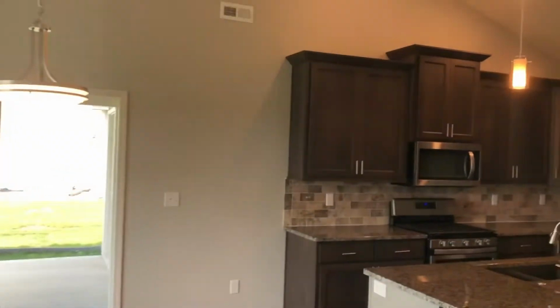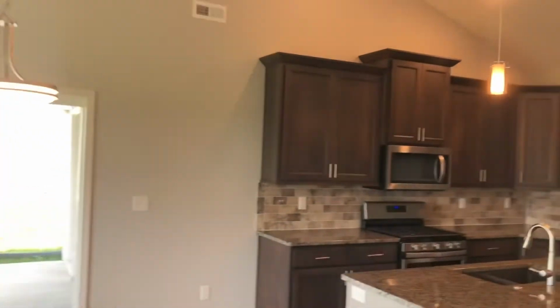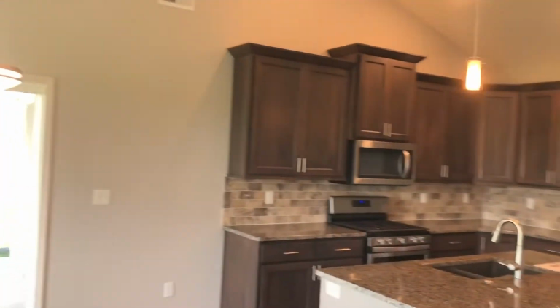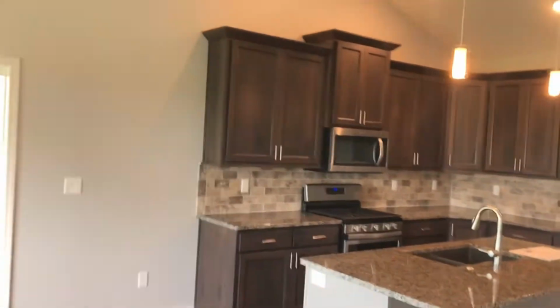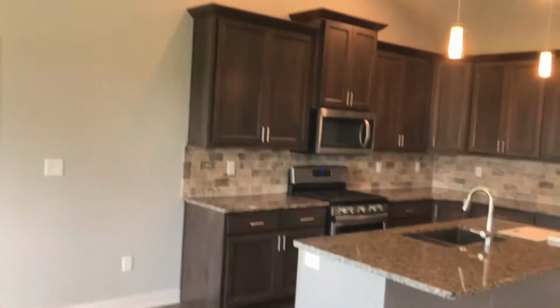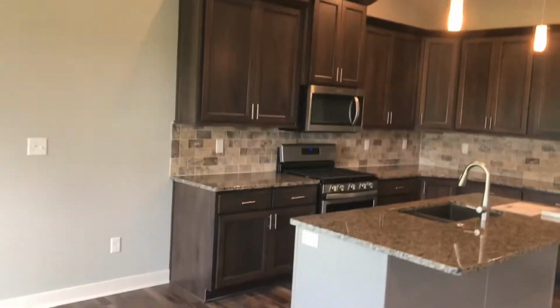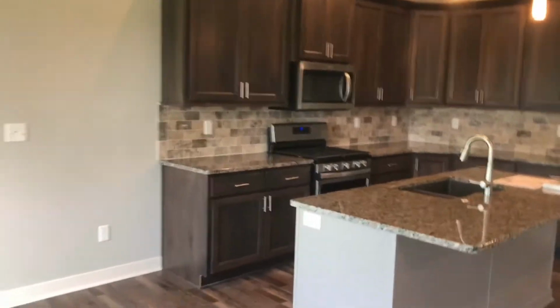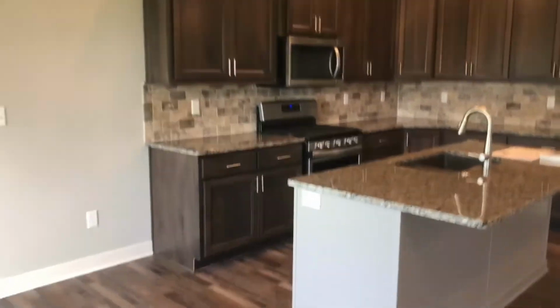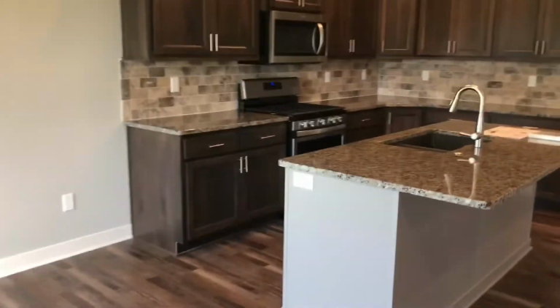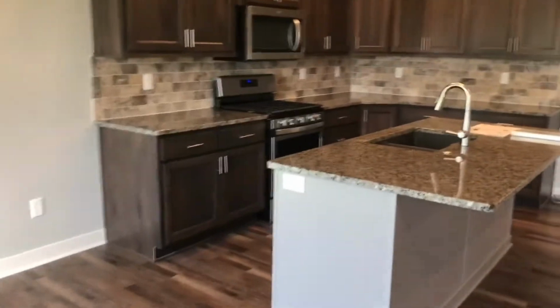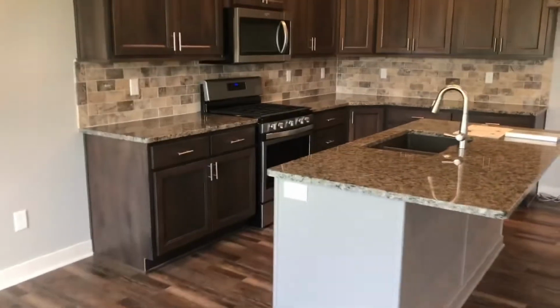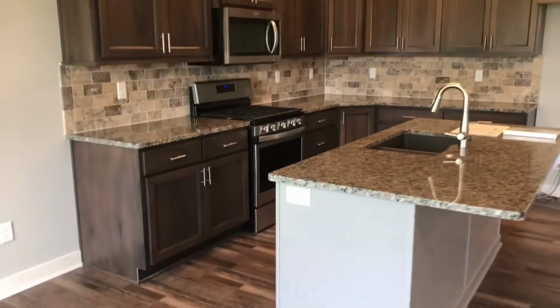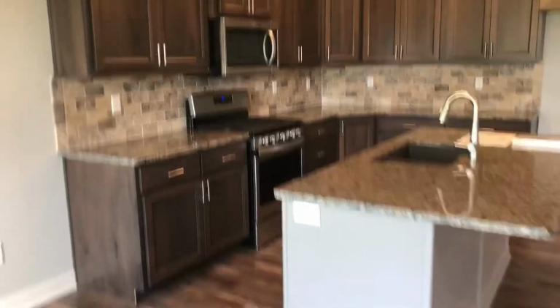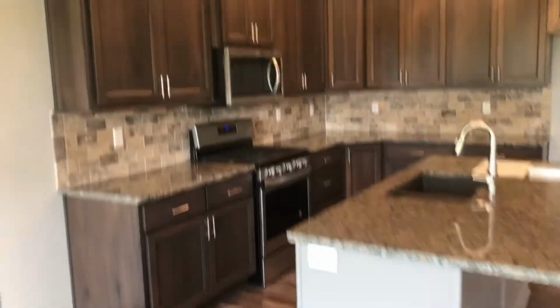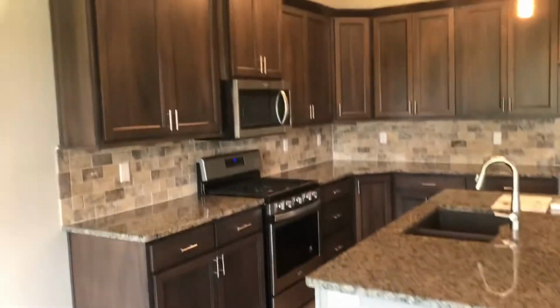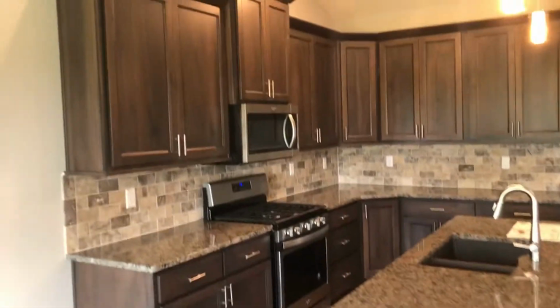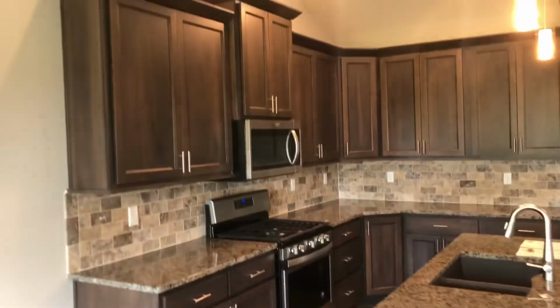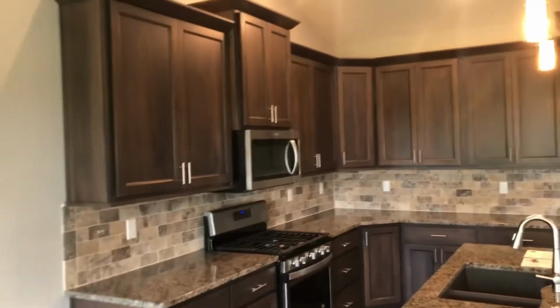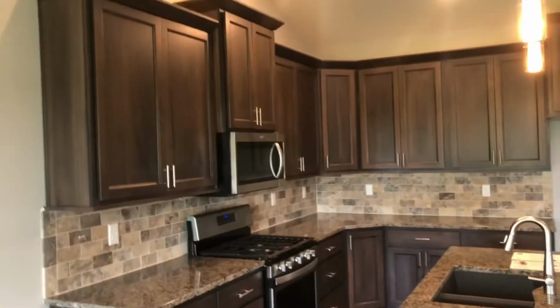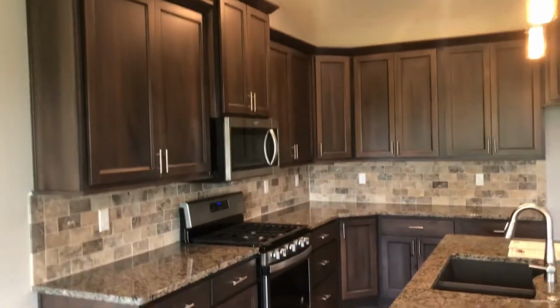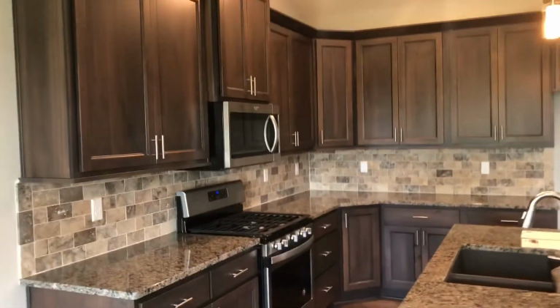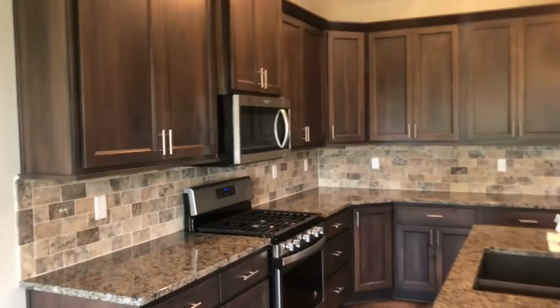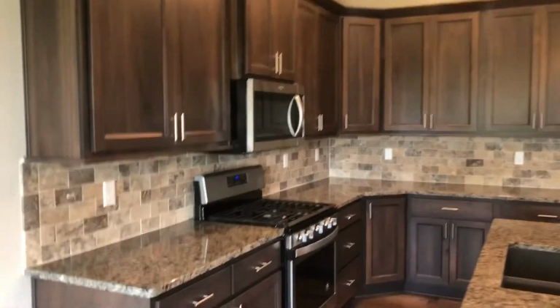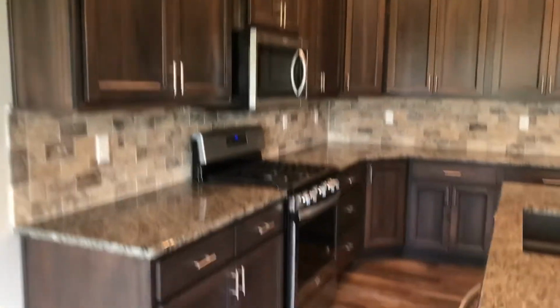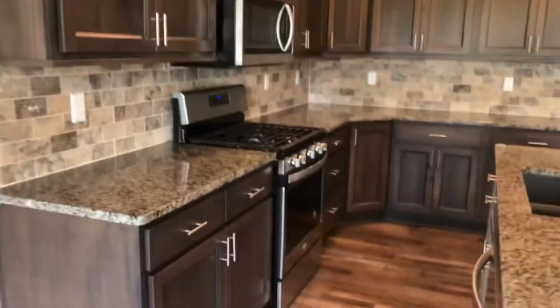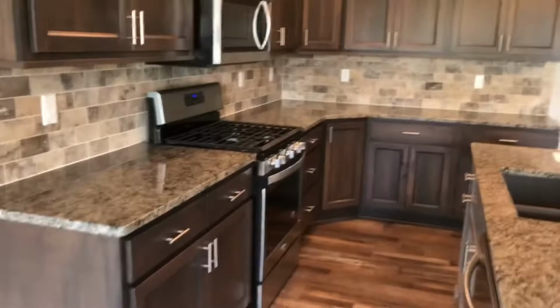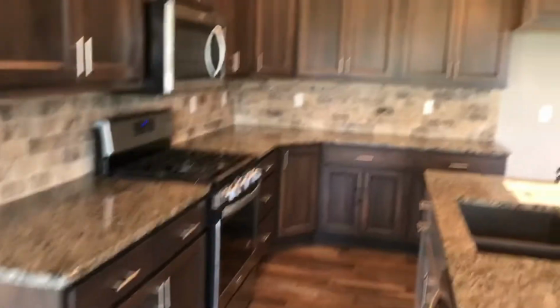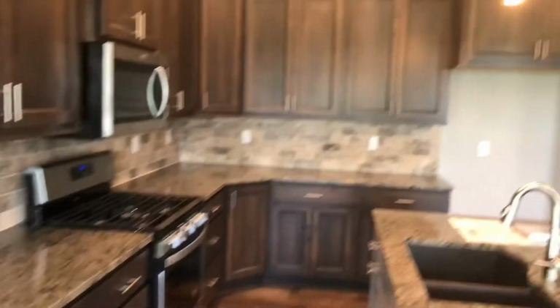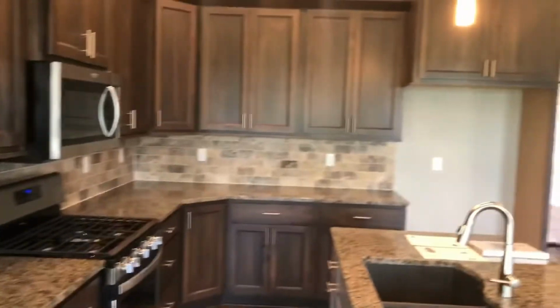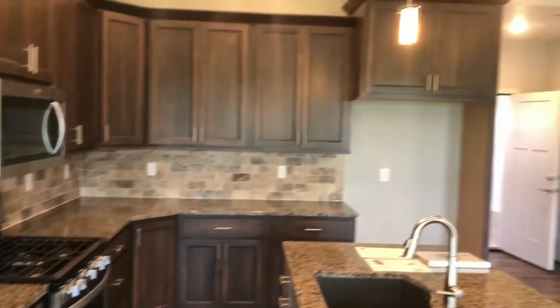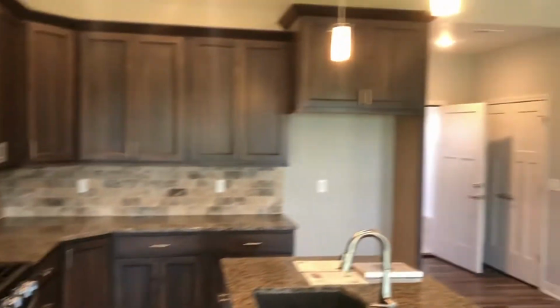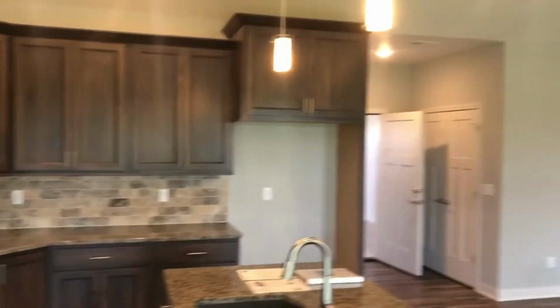Check out the kitchen. Big island, granite countertops, plenty of cabinets.